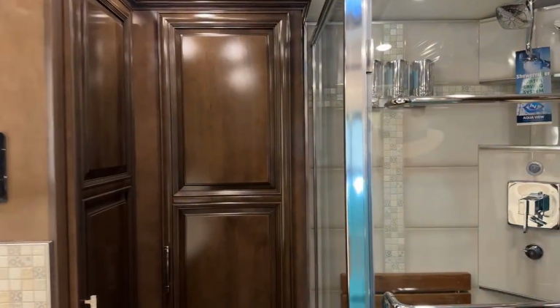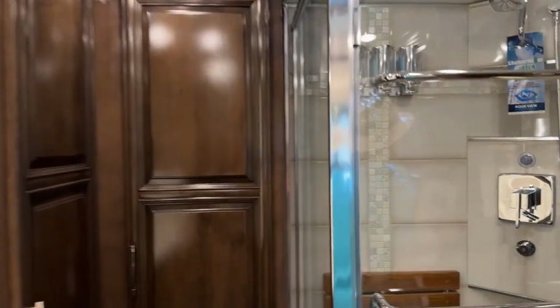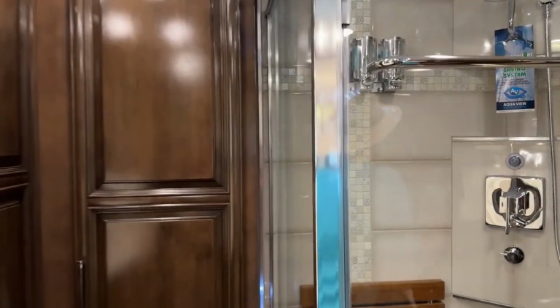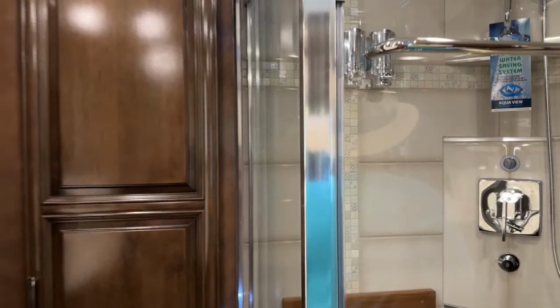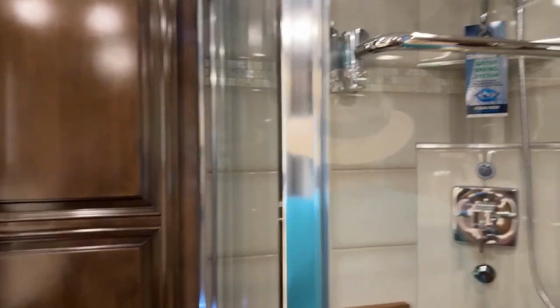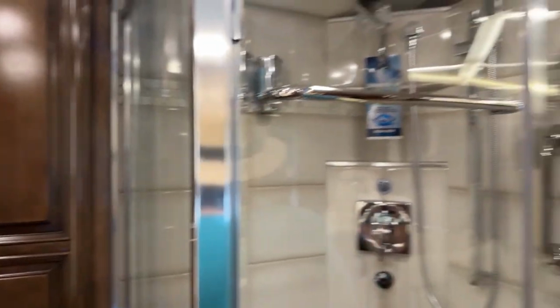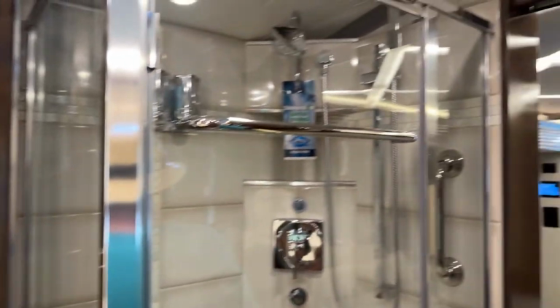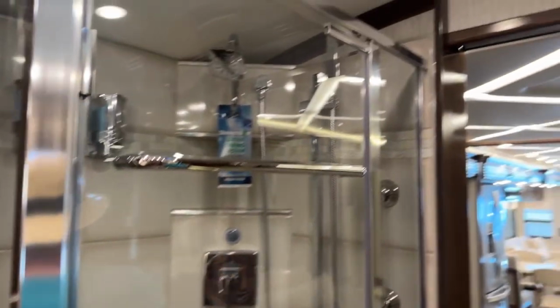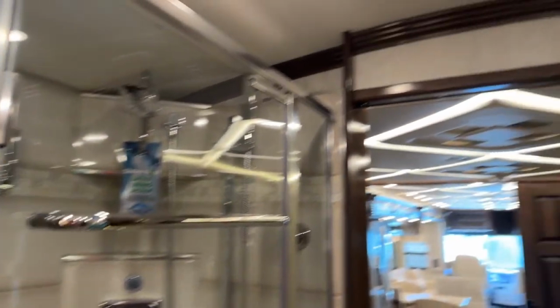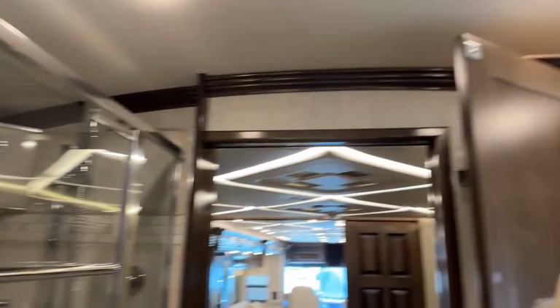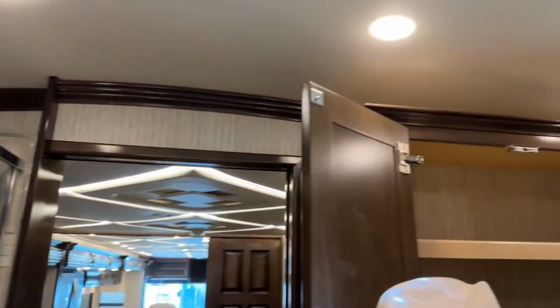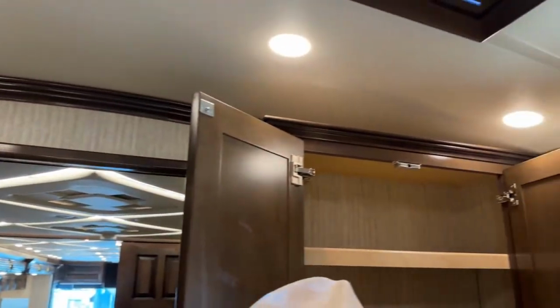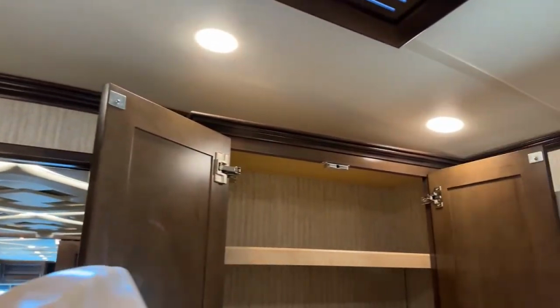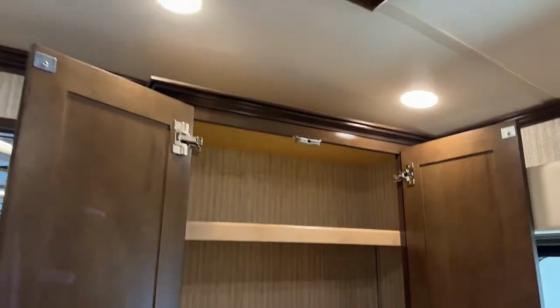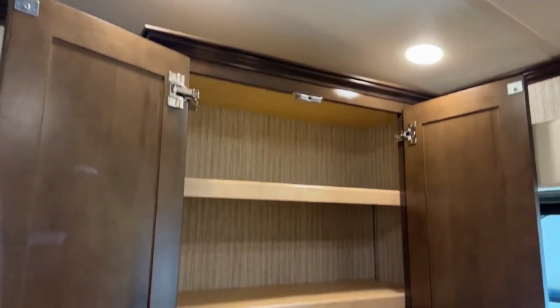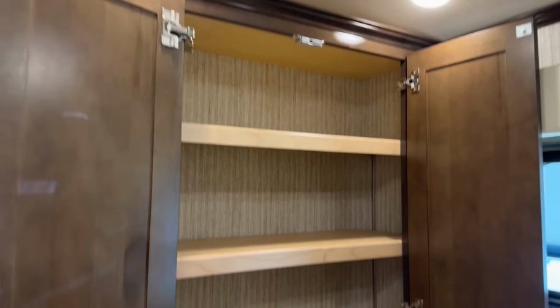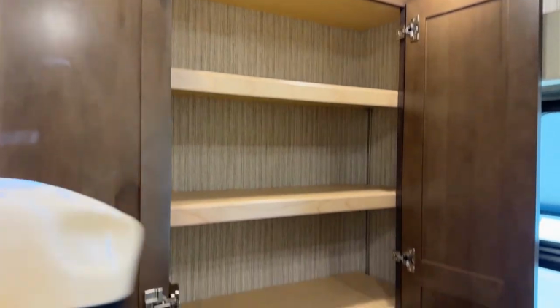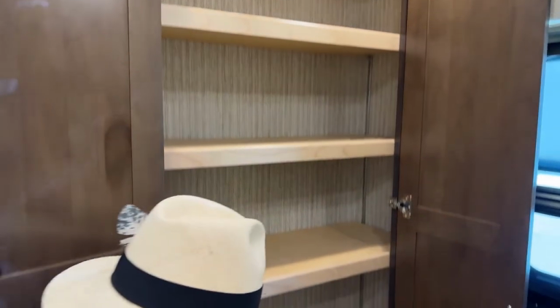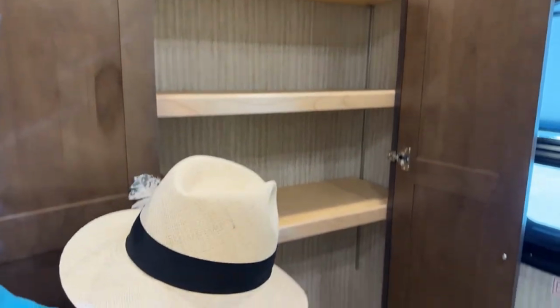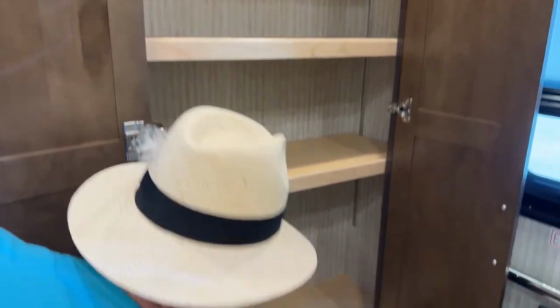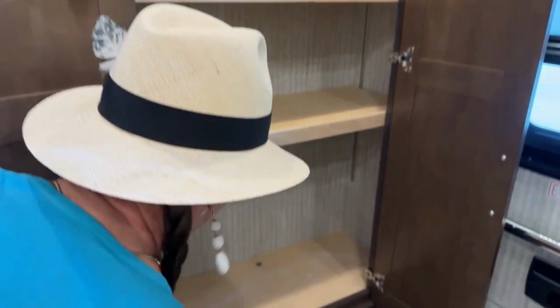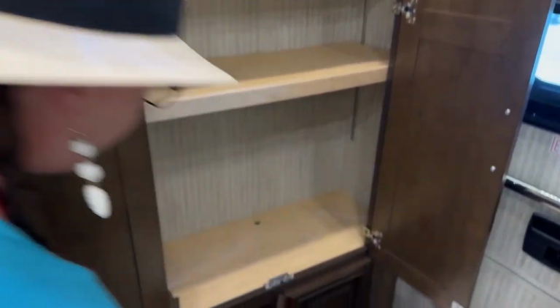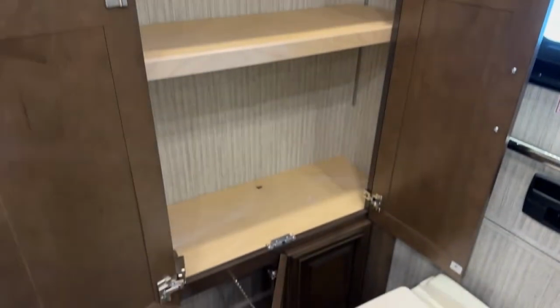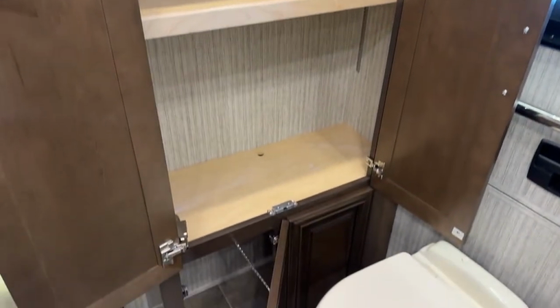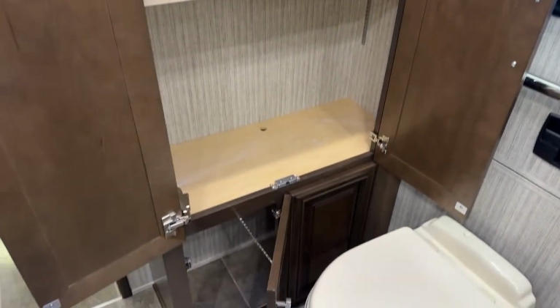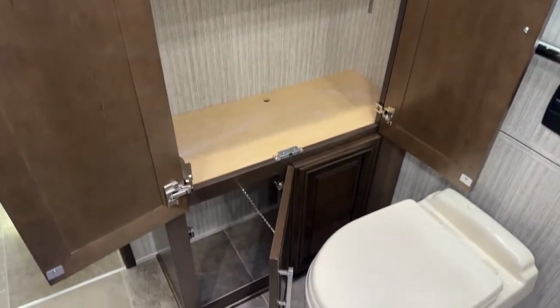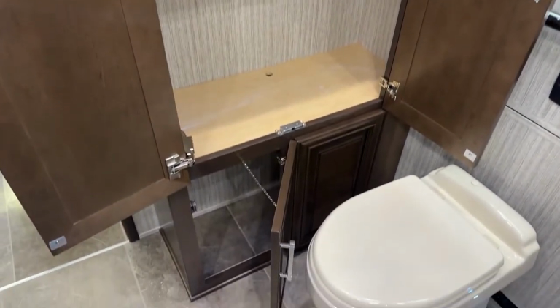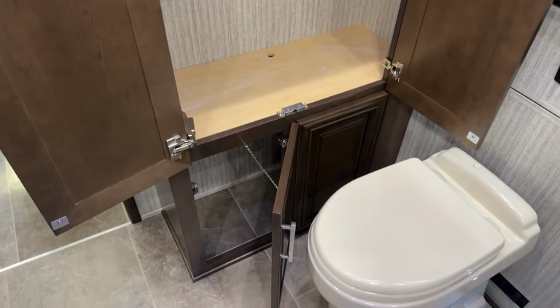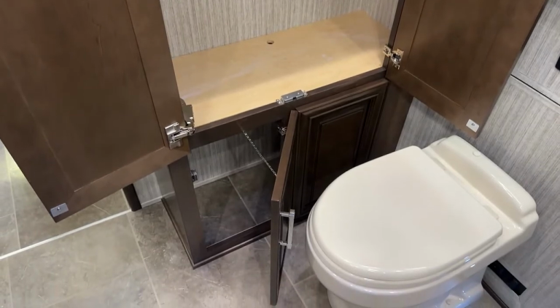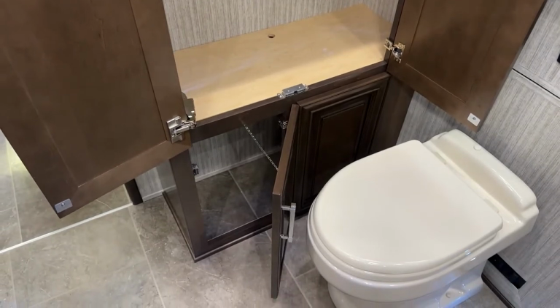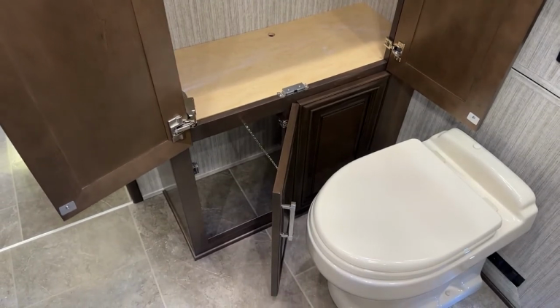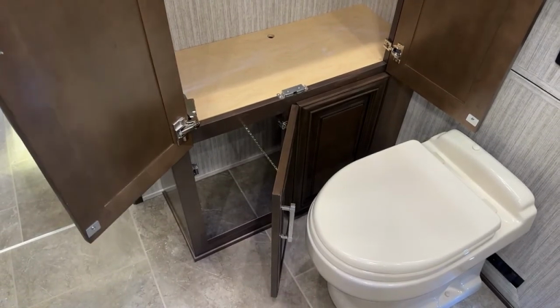Take a look at this linen storage — so much extra space for bigger sheets, towels, and things along those lines. Even down here below, you could have a hamper. I really, really like that feature of this coach.